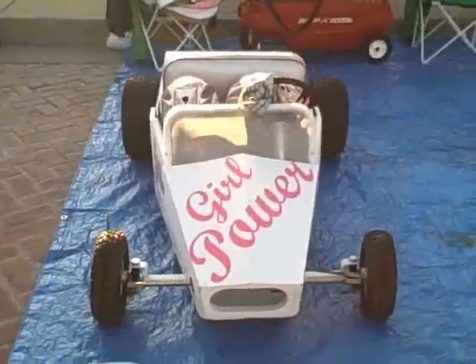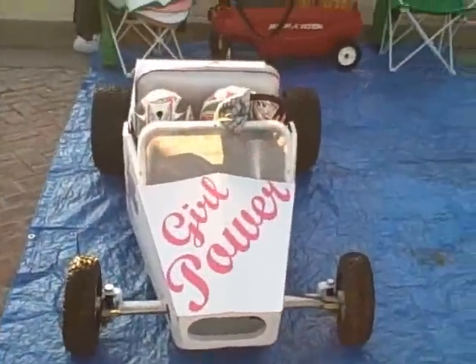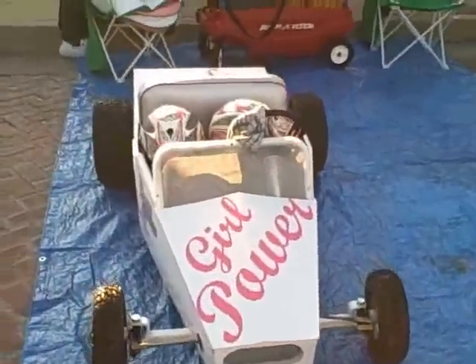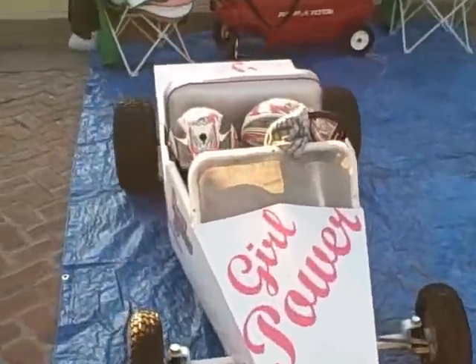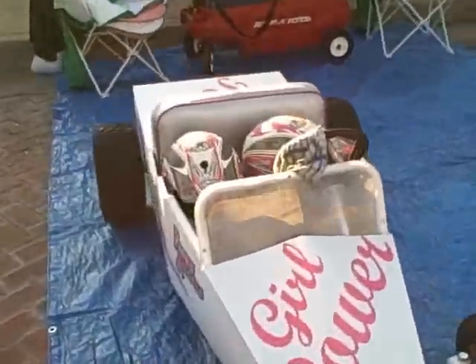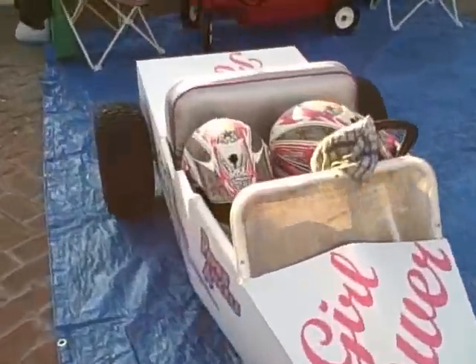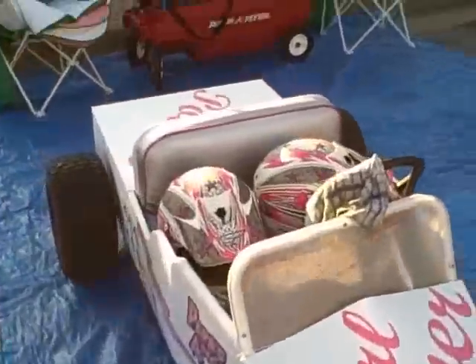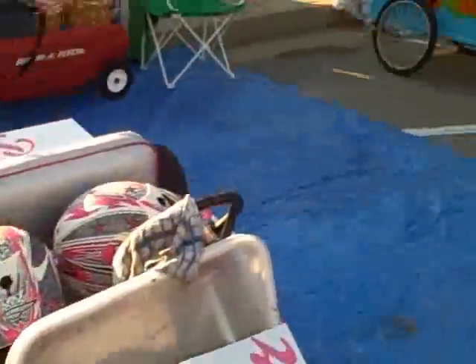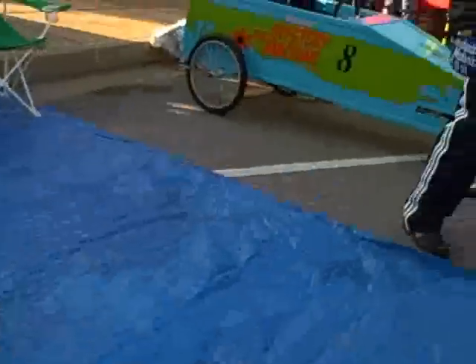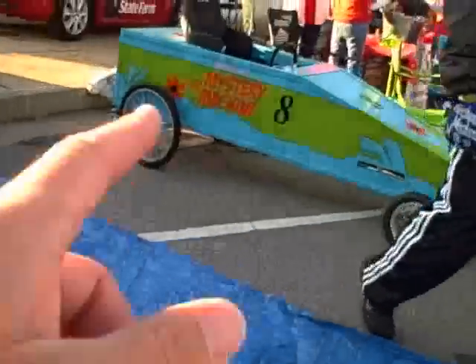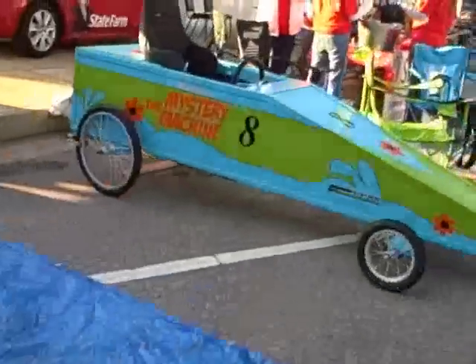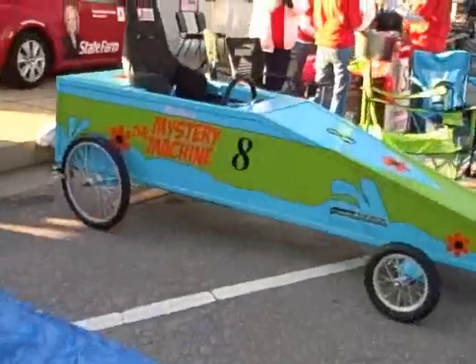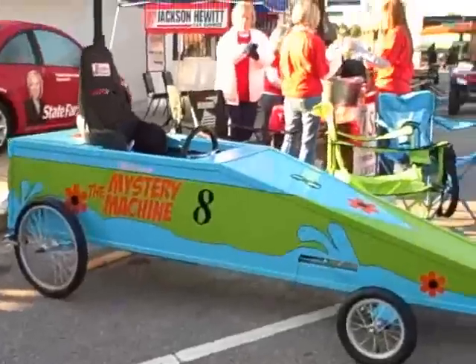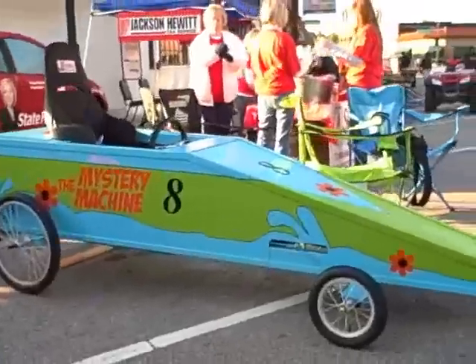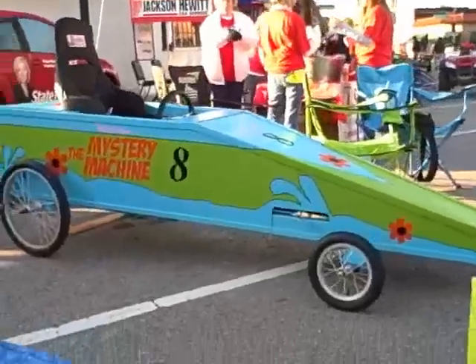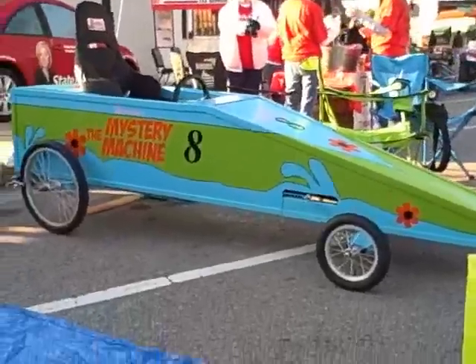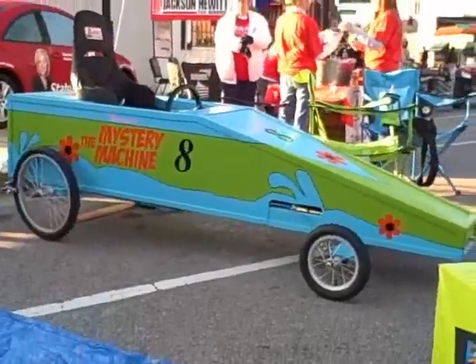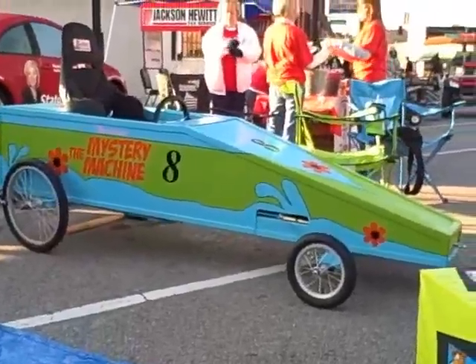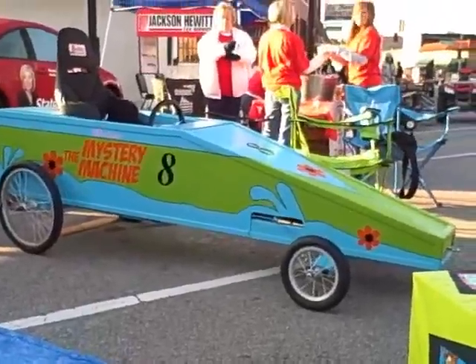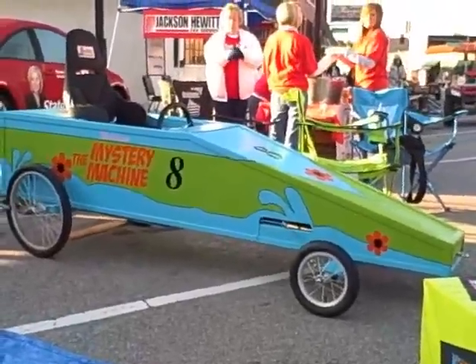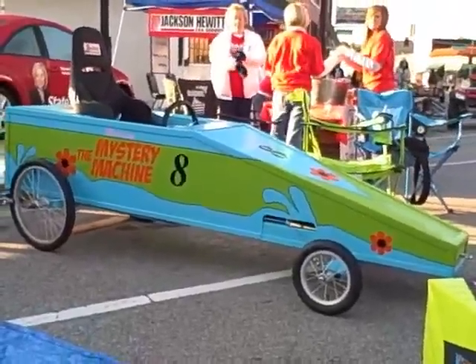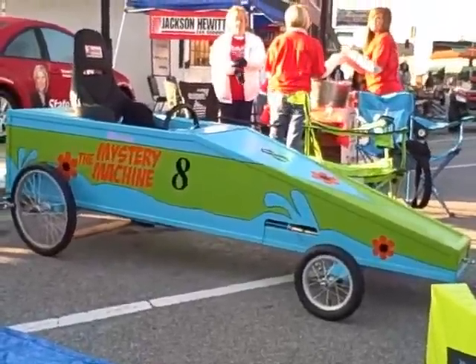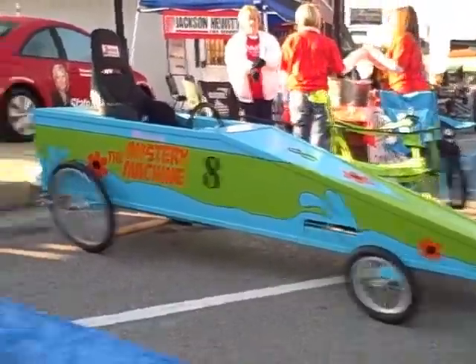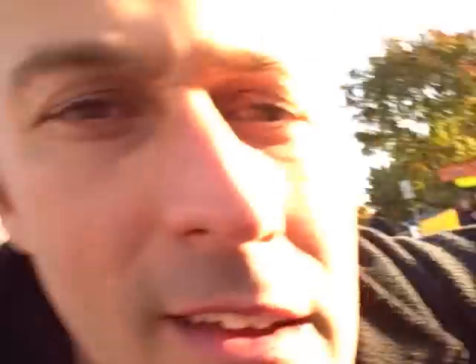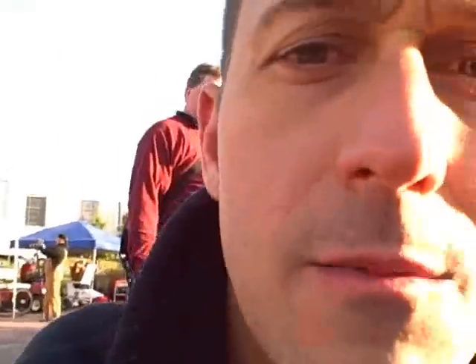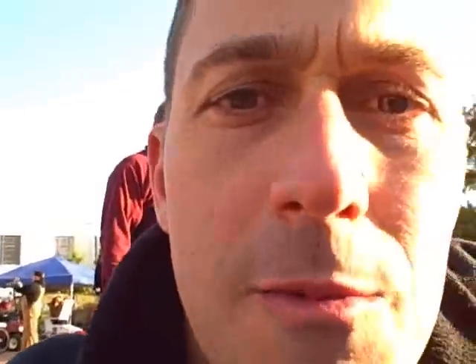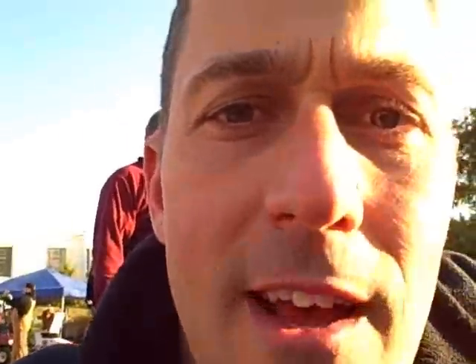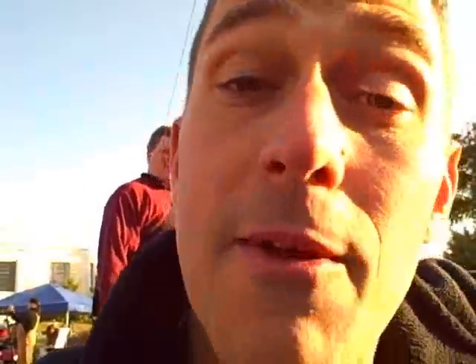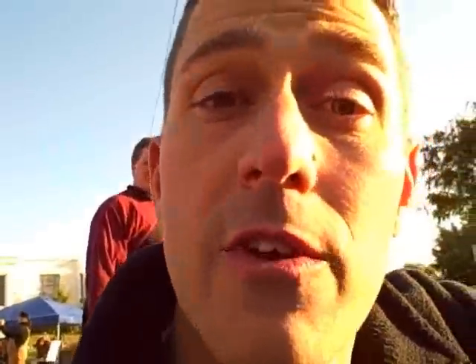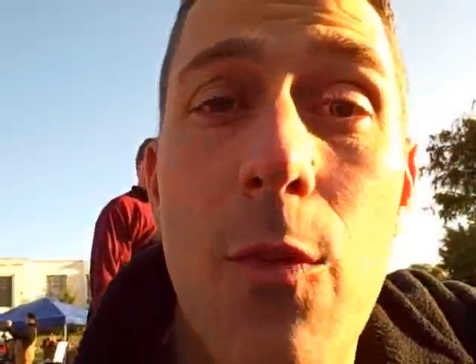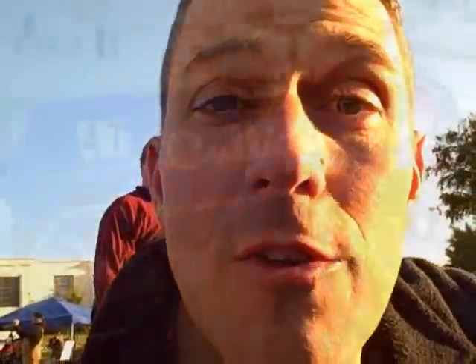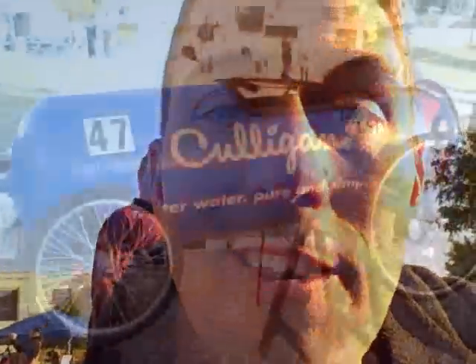There's another one of my favorites — the Girl Power one. That's right next to the Mystery Machine. You know, you can't go wrong when you've got the Mystery Machine out there. Get some Scooby snacks — maybe that's what they'll get for the winner's first prize.